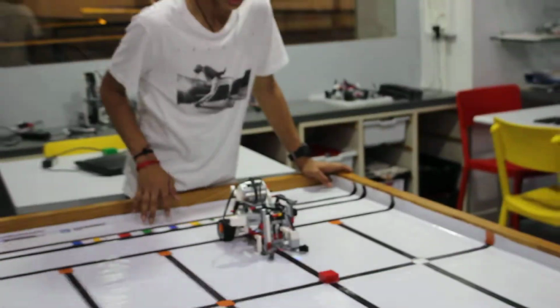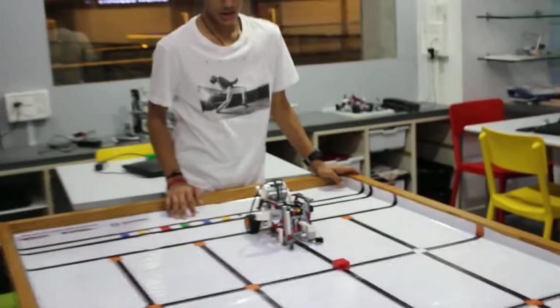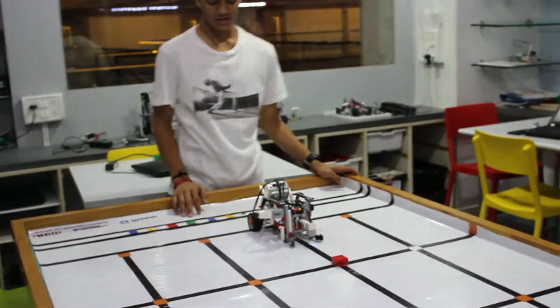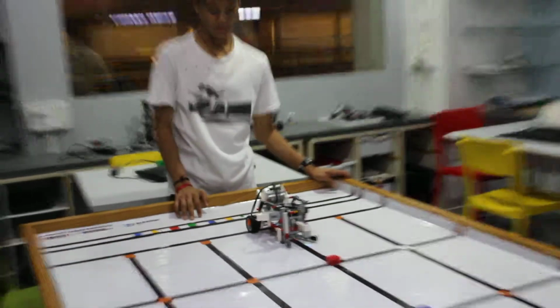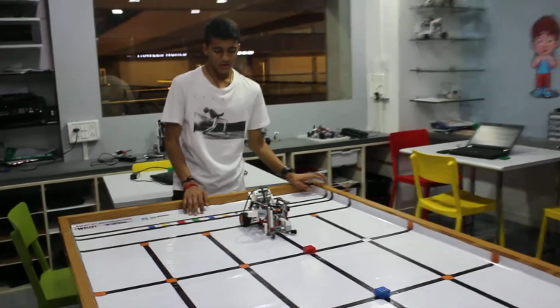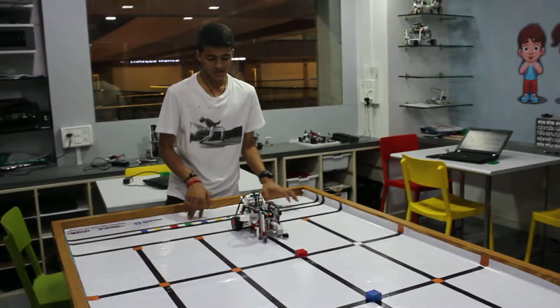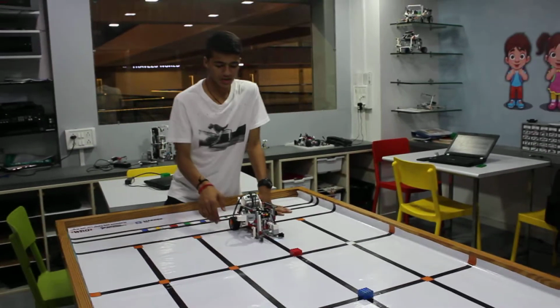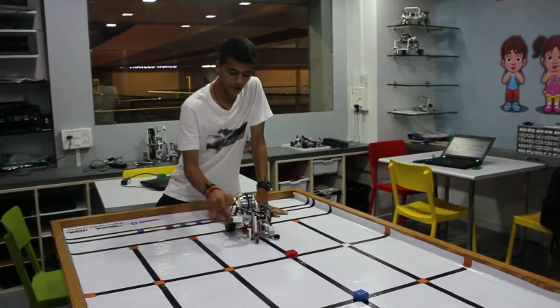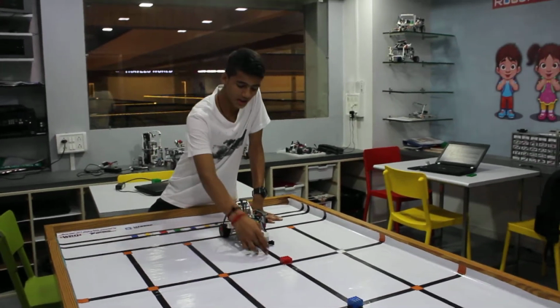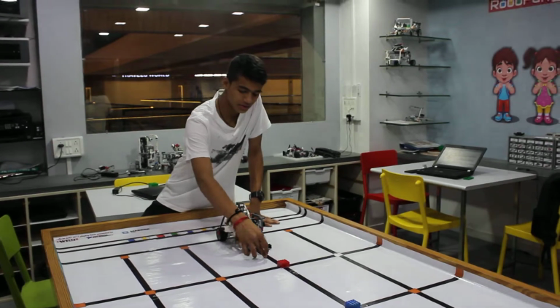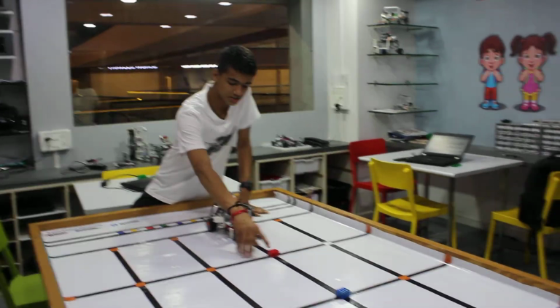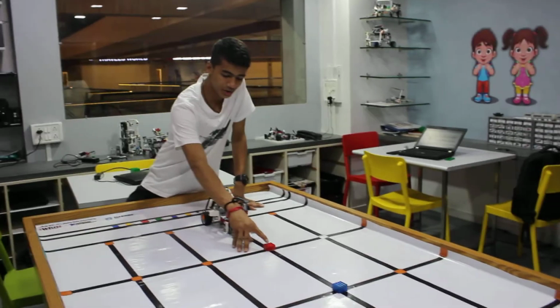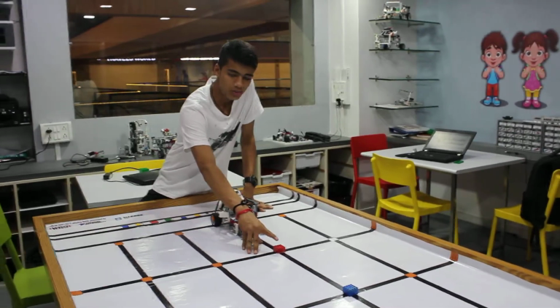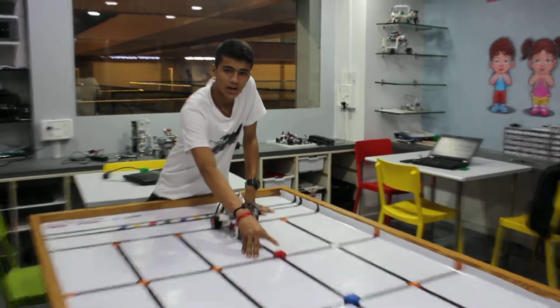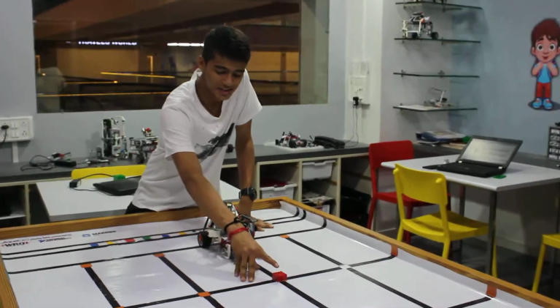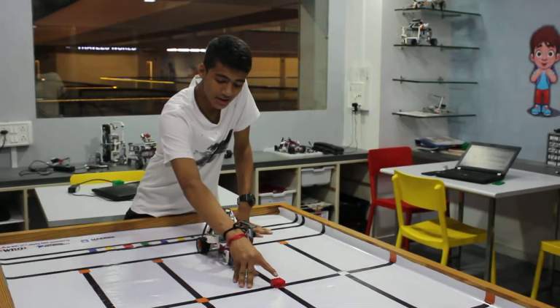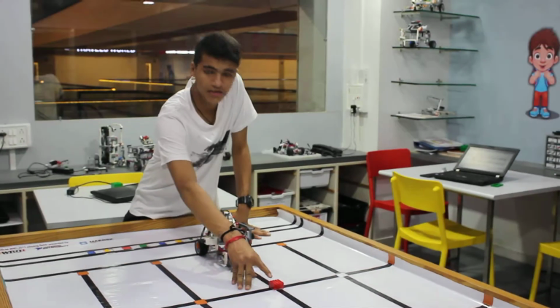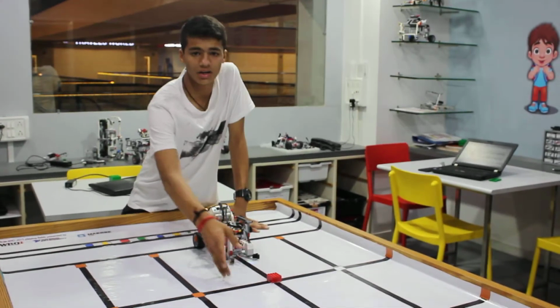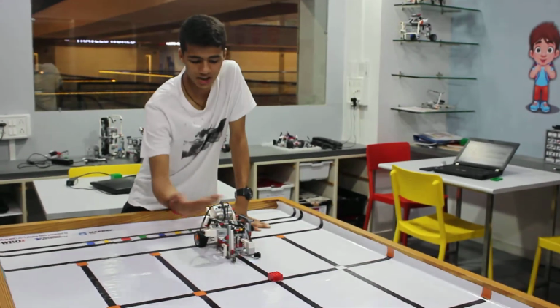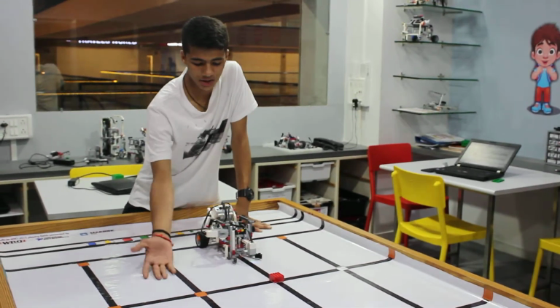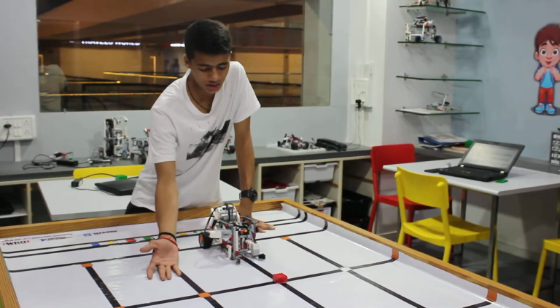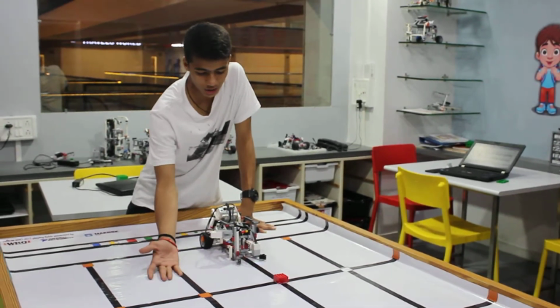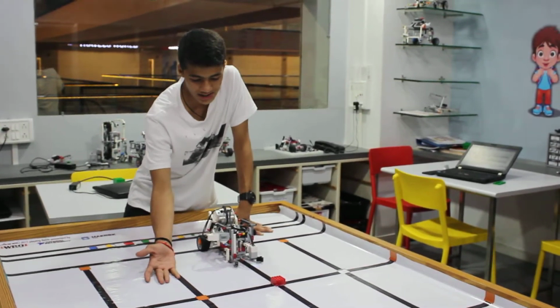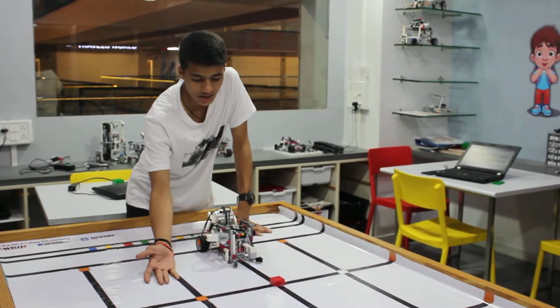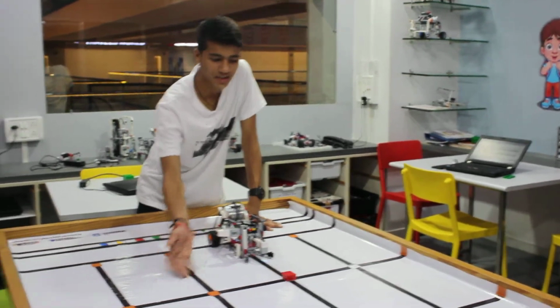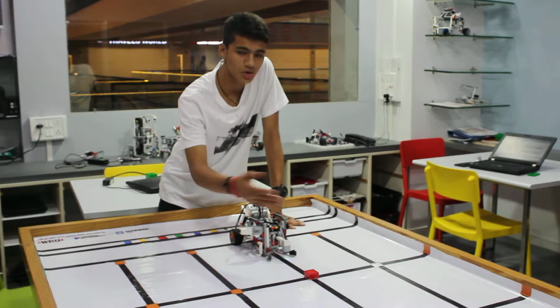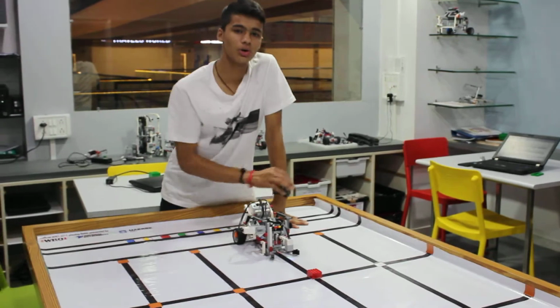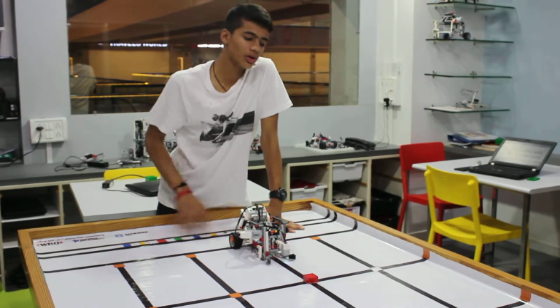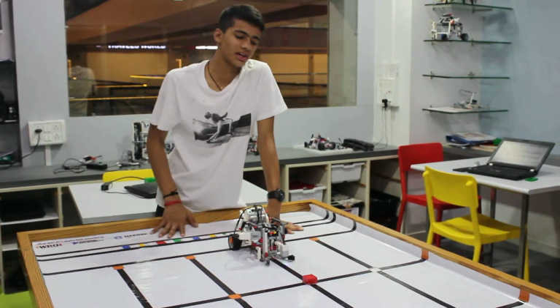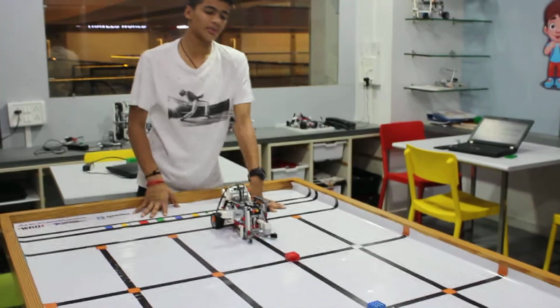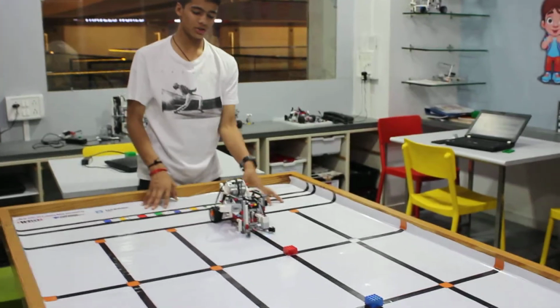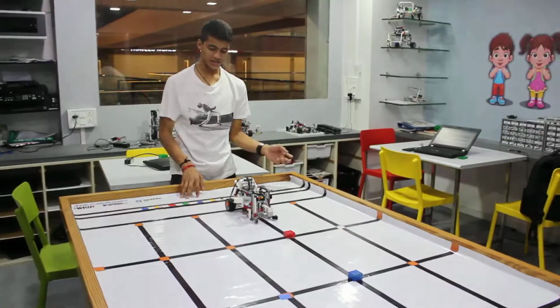So it works like this: first it will follow the line and reach the cube. If it's red, it will grab it and pick it on the right side, and if it is blue, it will grab it and pick it on the left side.